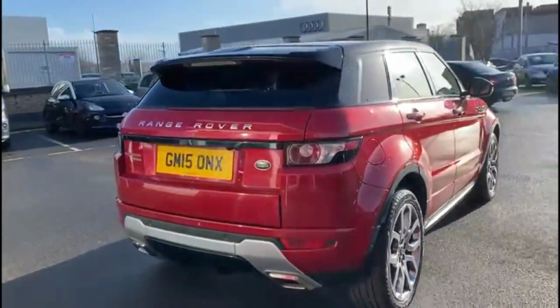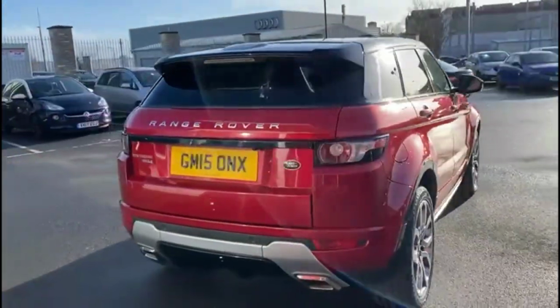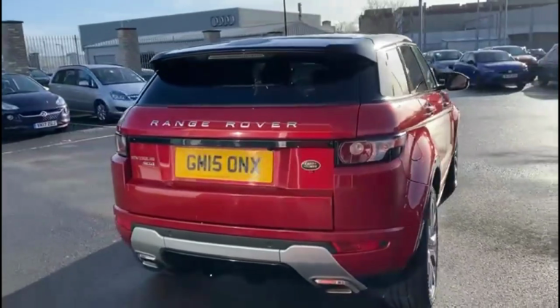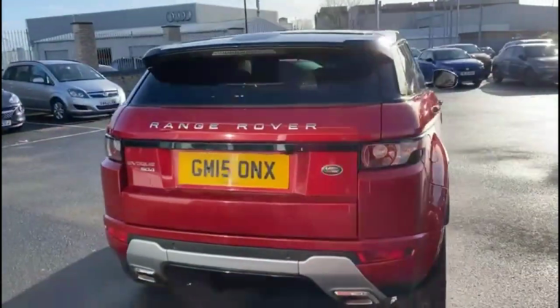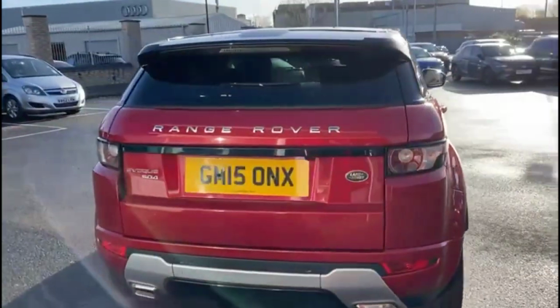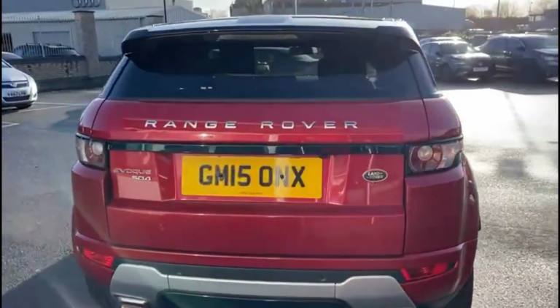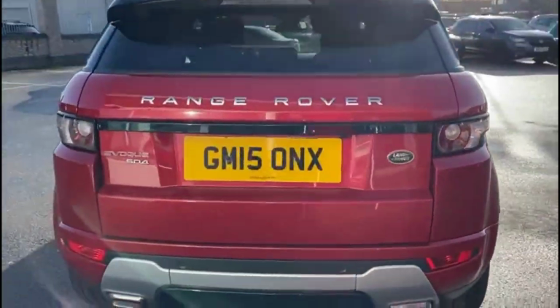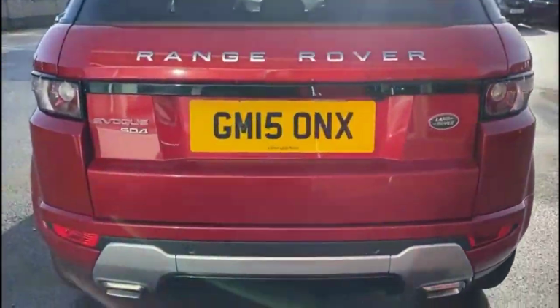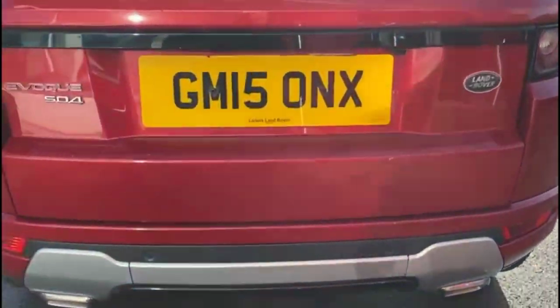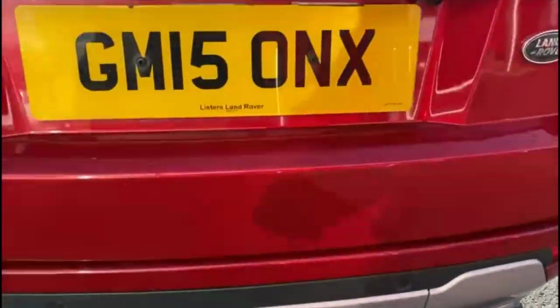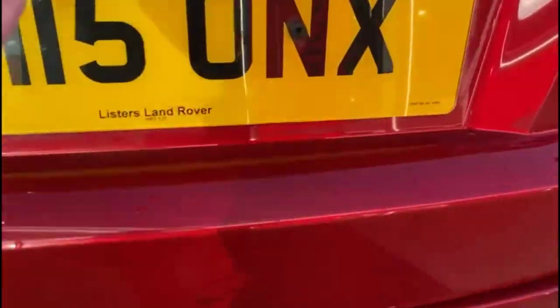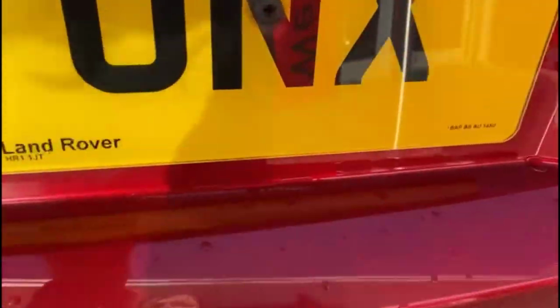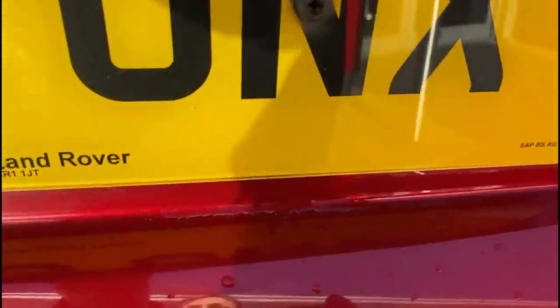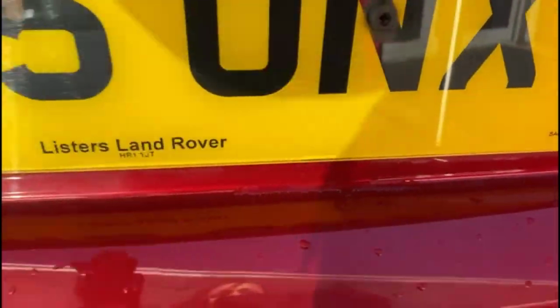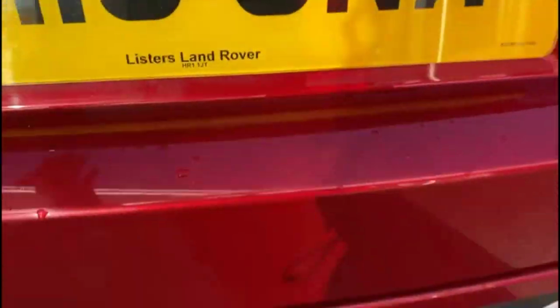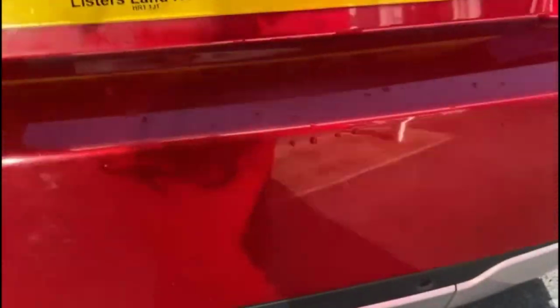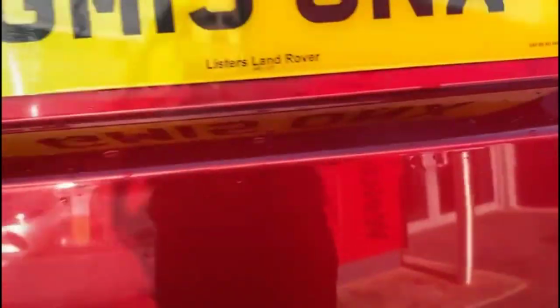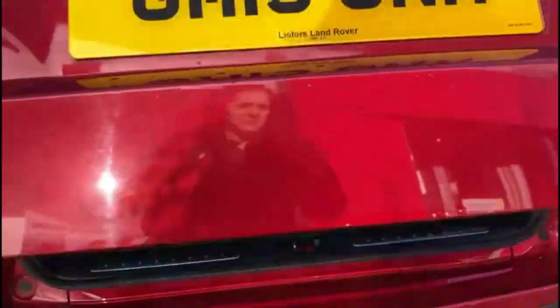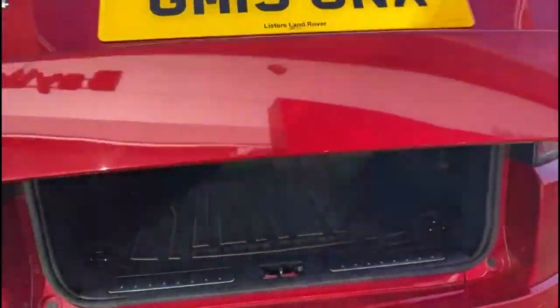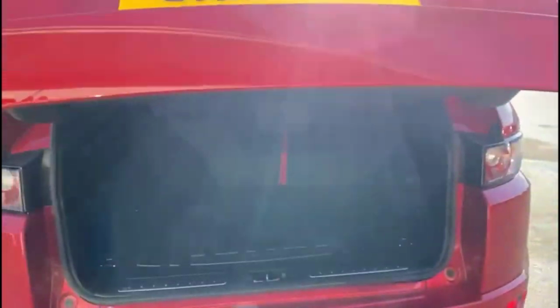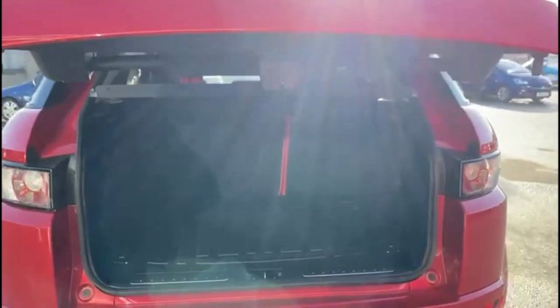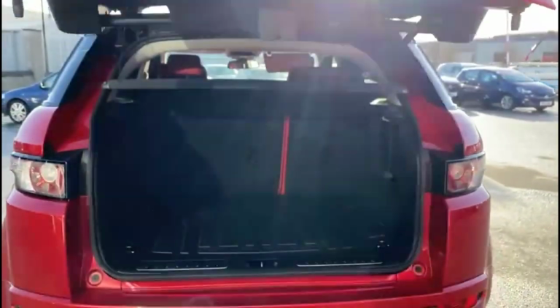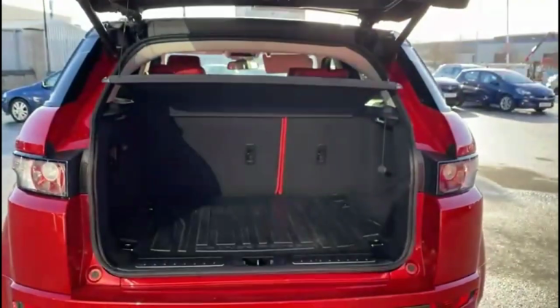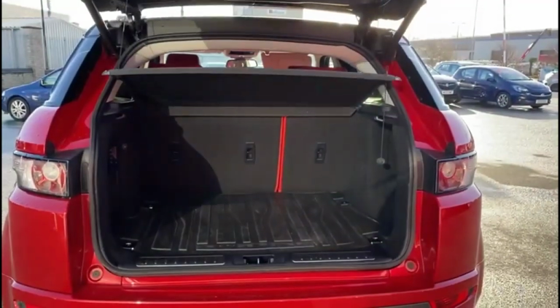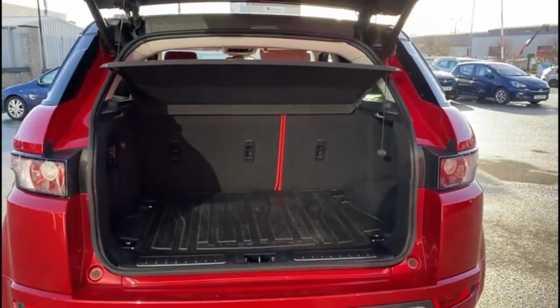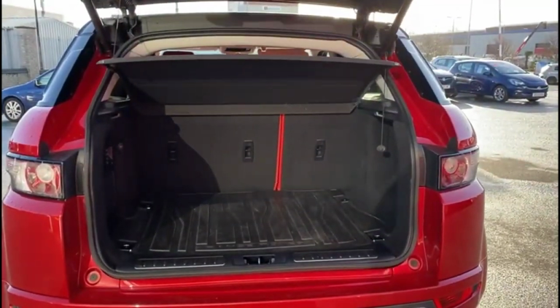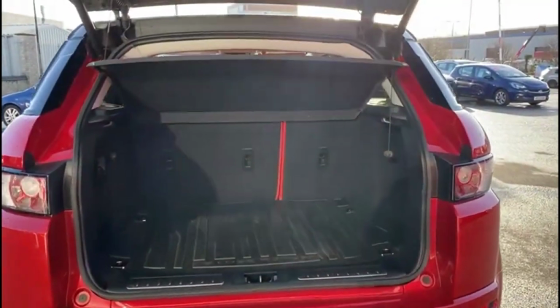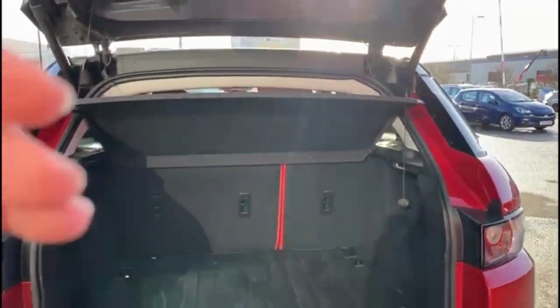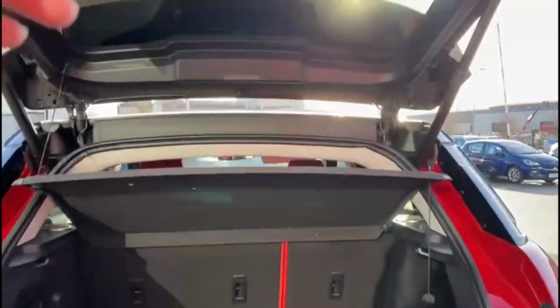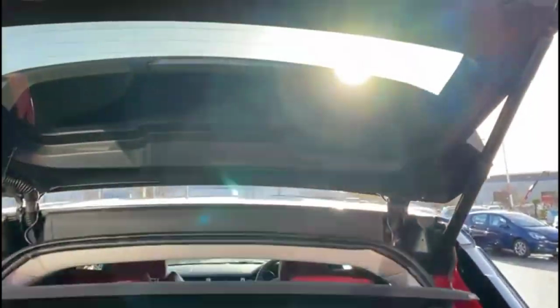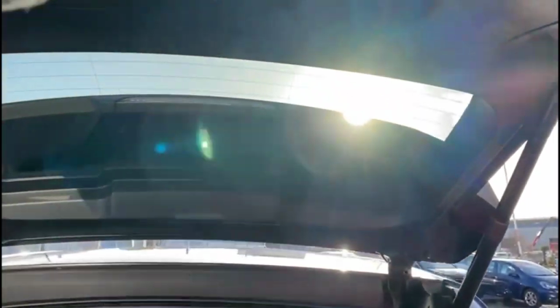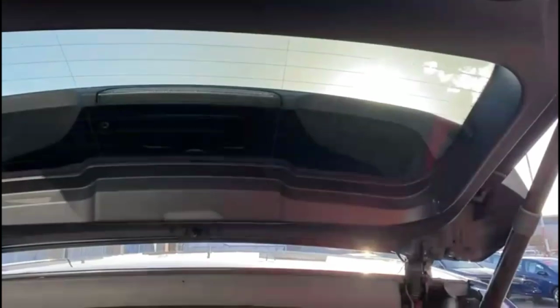It comes with many features including privacy glass, parking sensors, and reversing camera. As we open the tailgate, which is power assisted, there's a very spacious boot with 60/40 split folding rear seats.